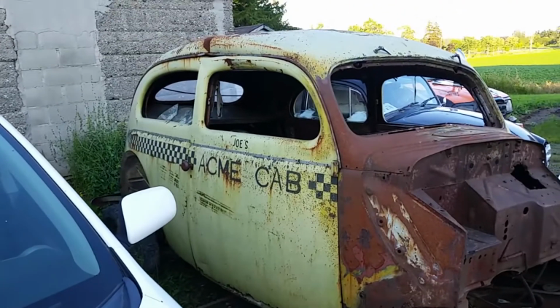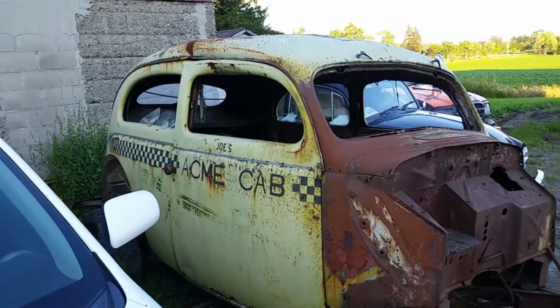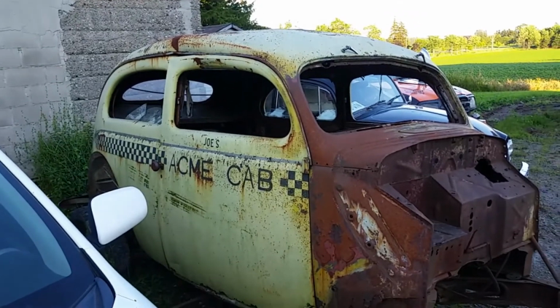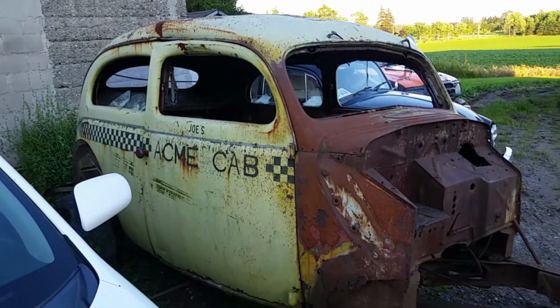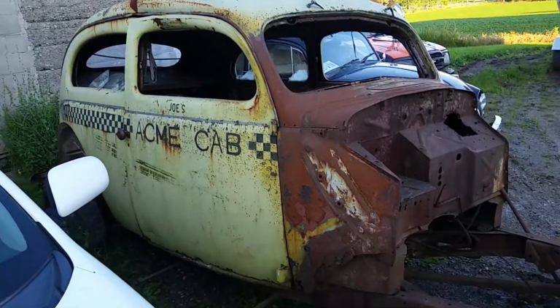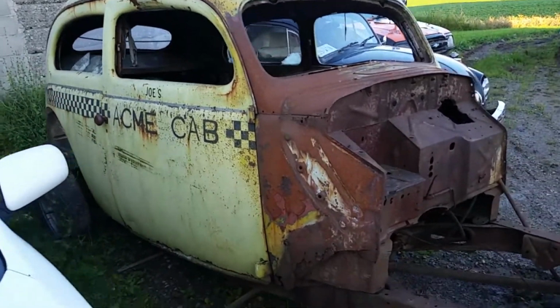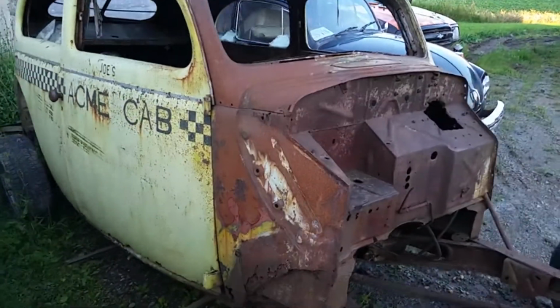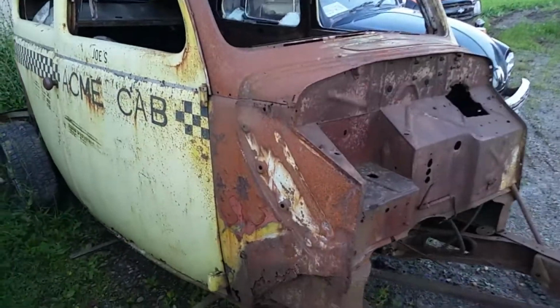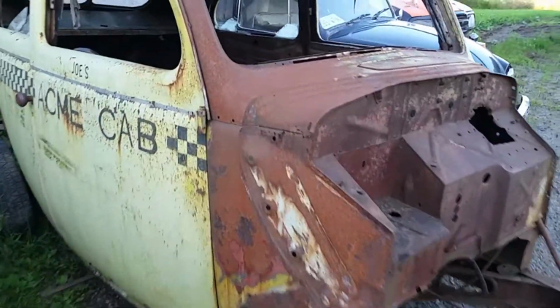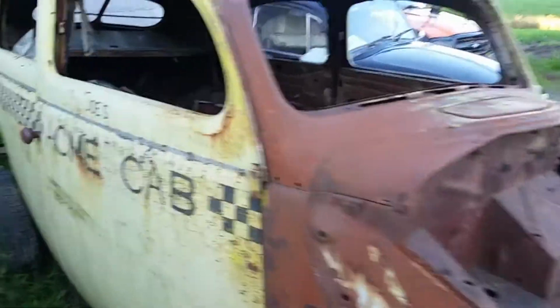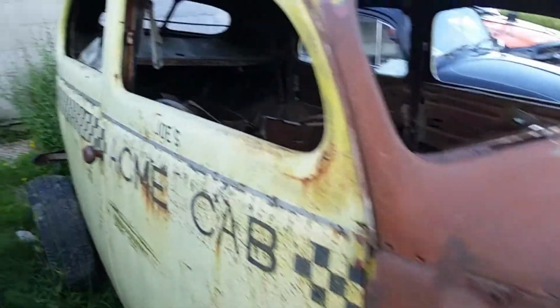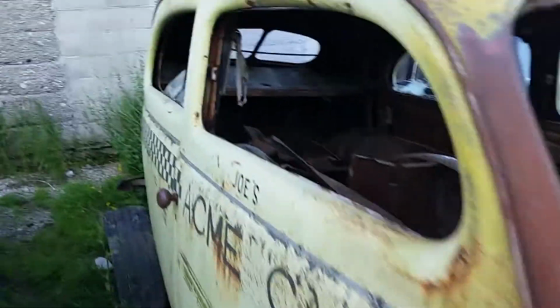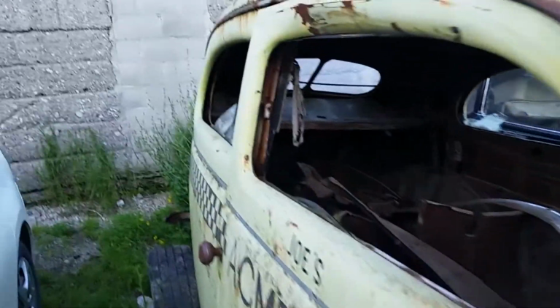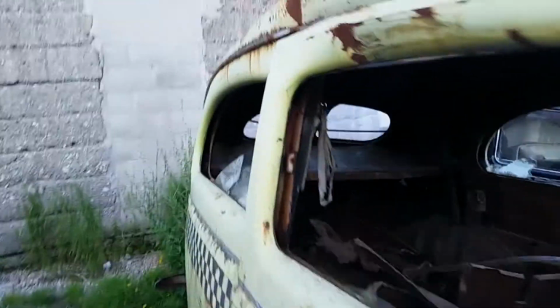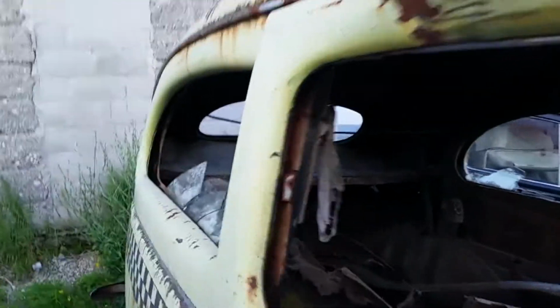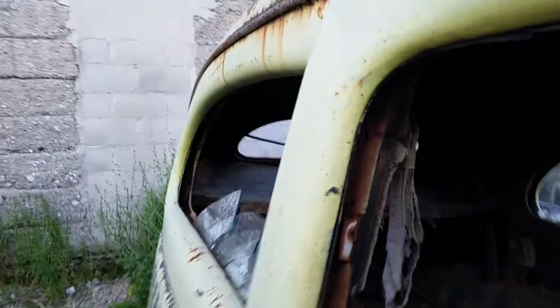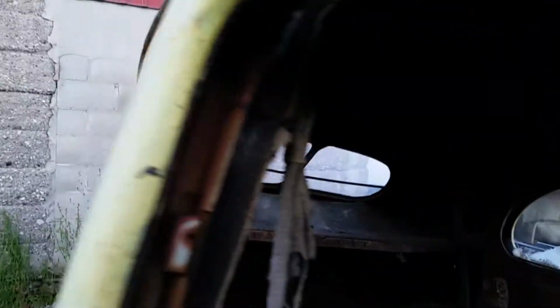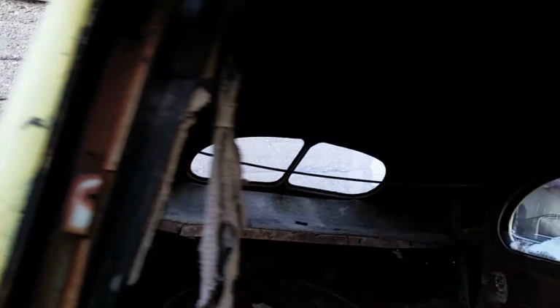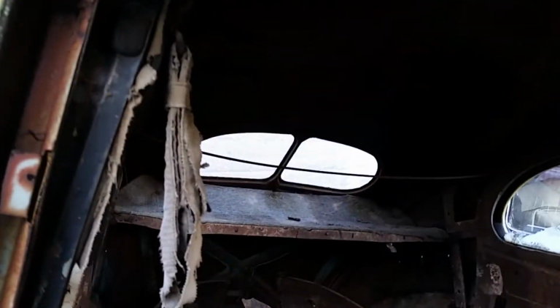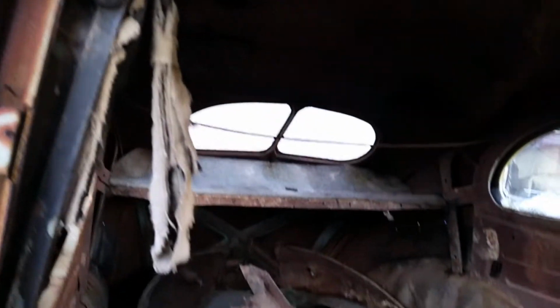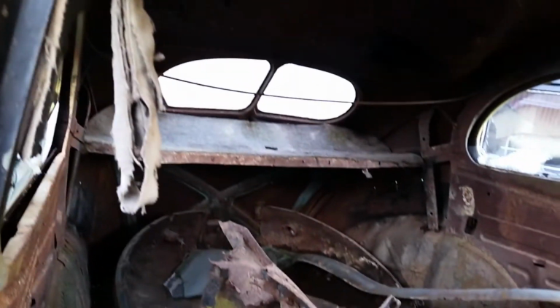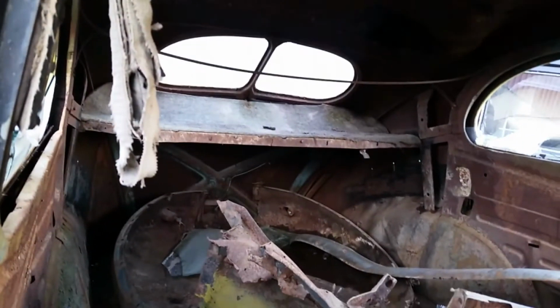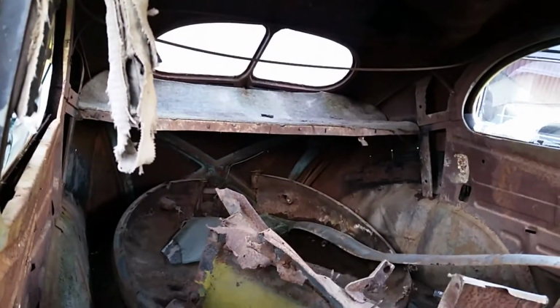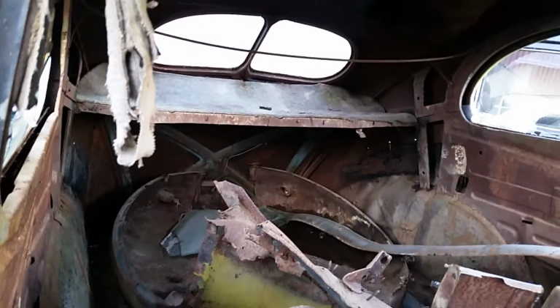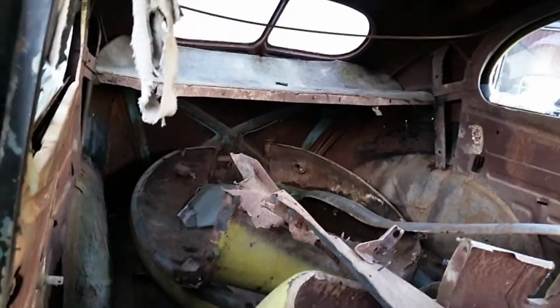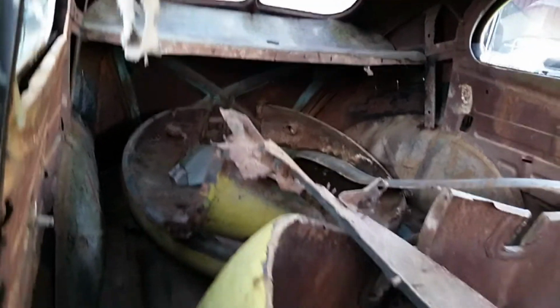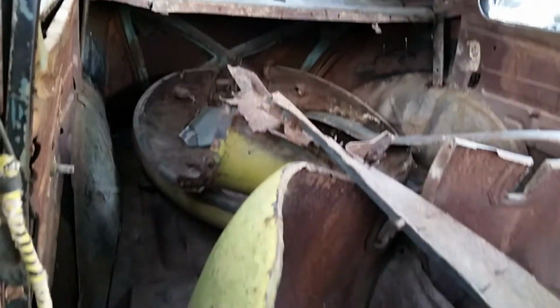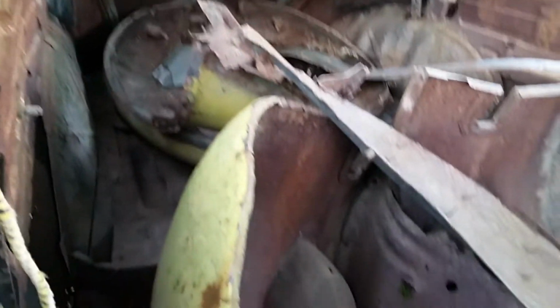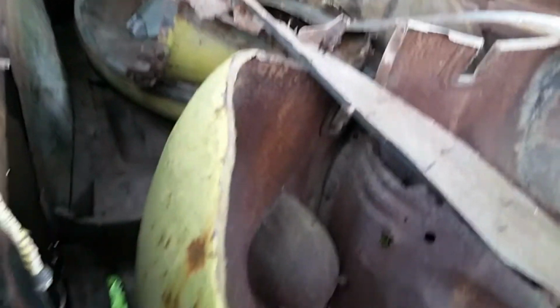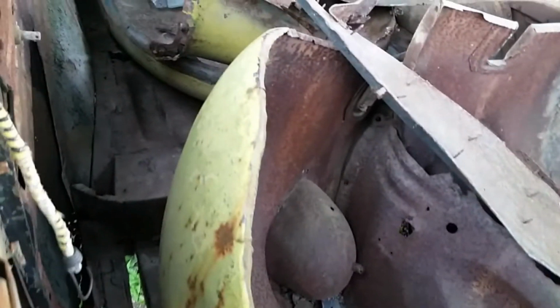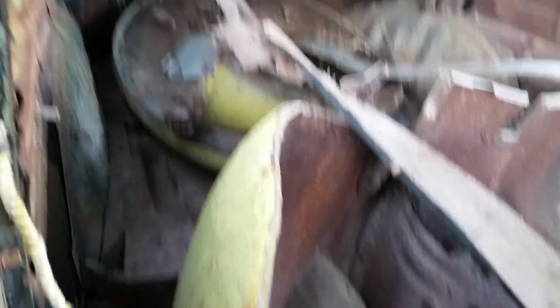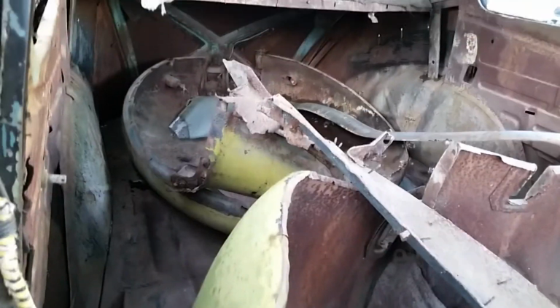There's a shot of the inside of this beast. Not too much left of it, that's for sure. Fenders and everything in here.